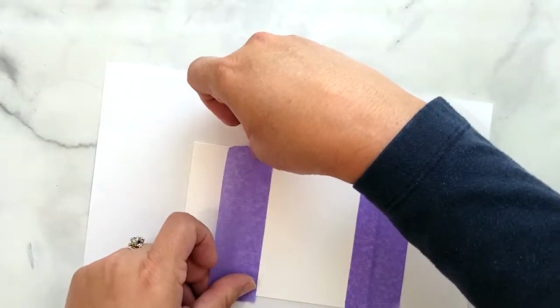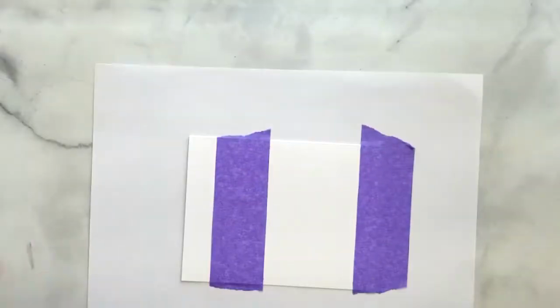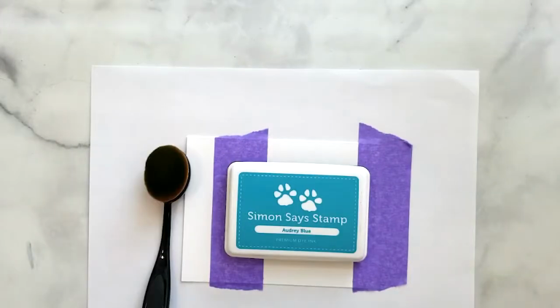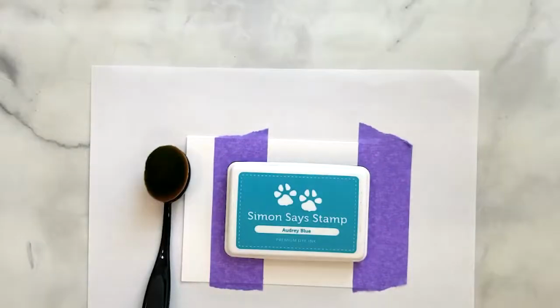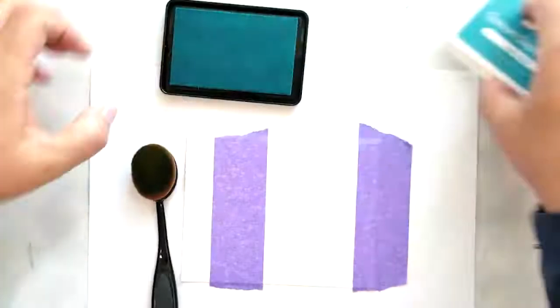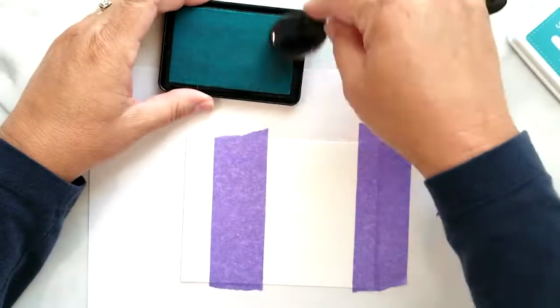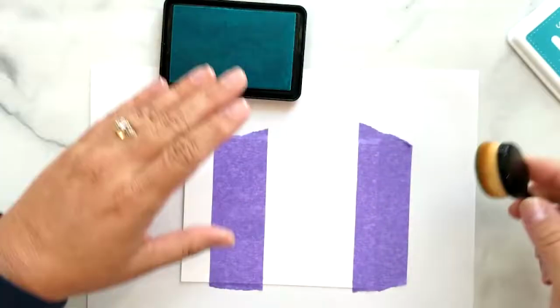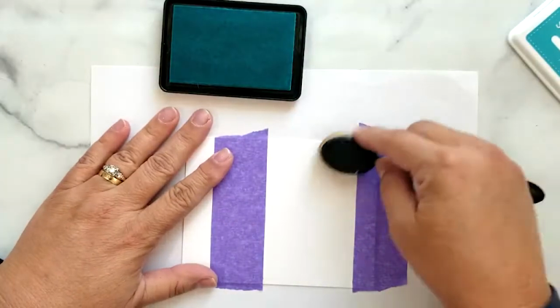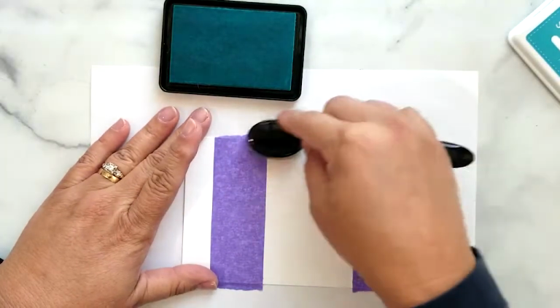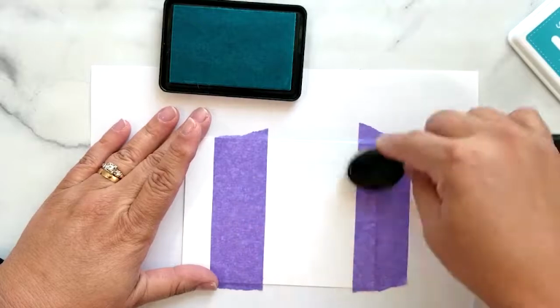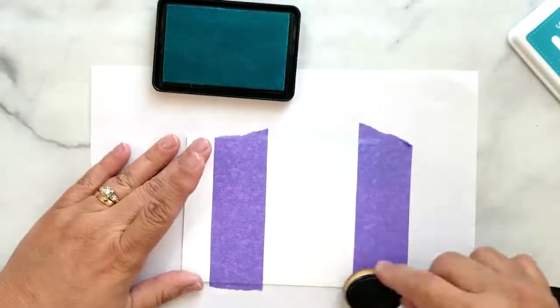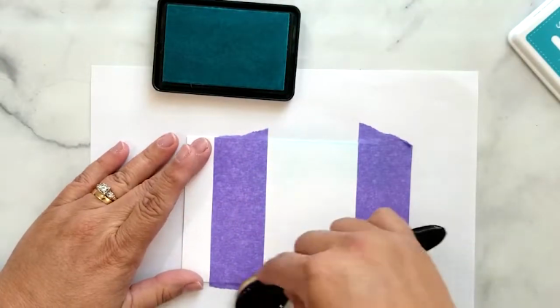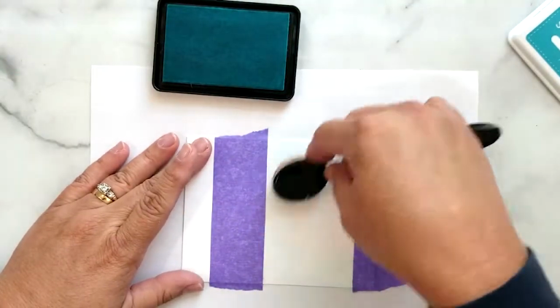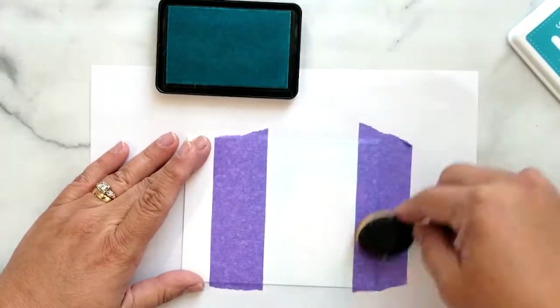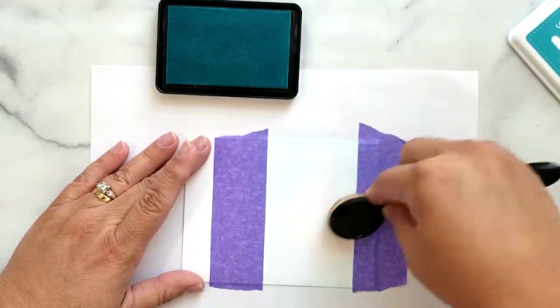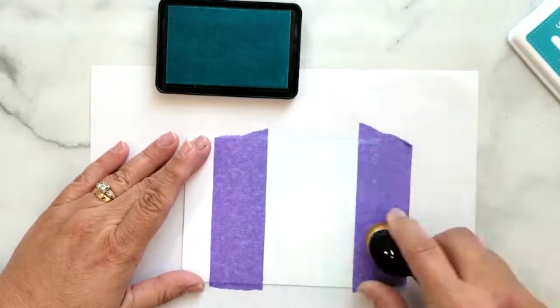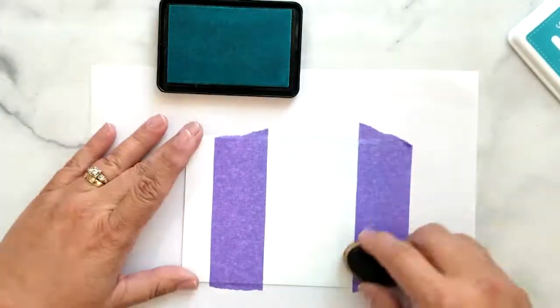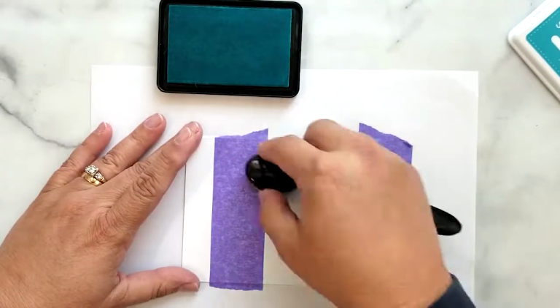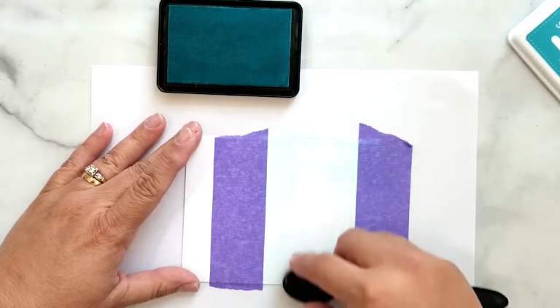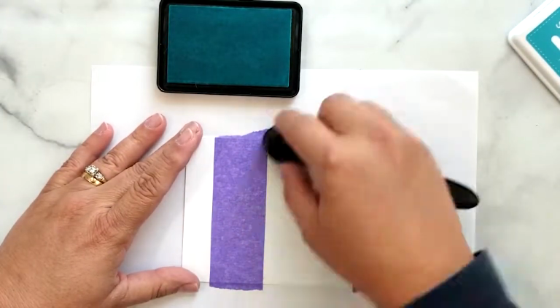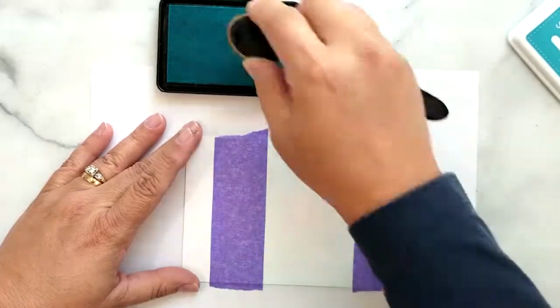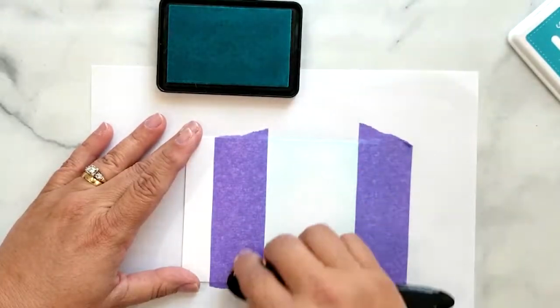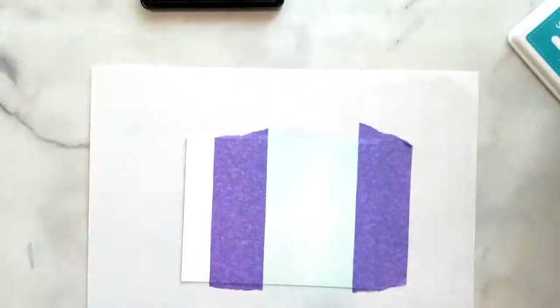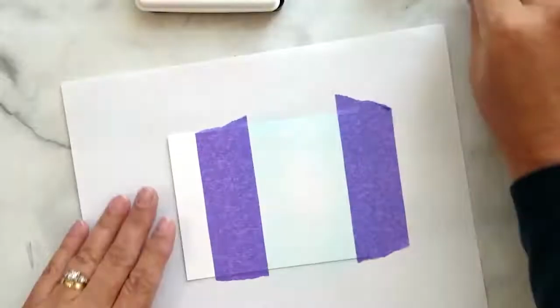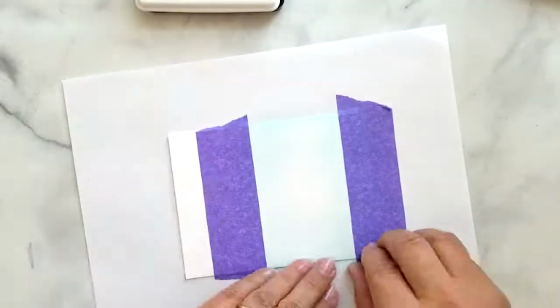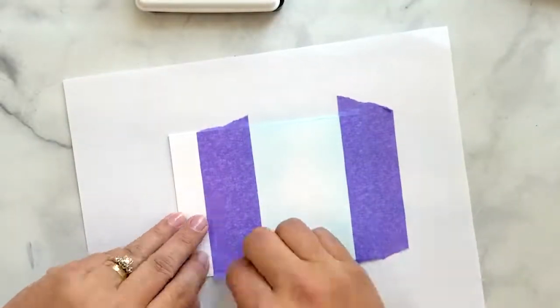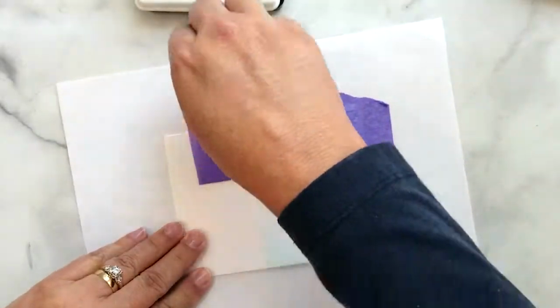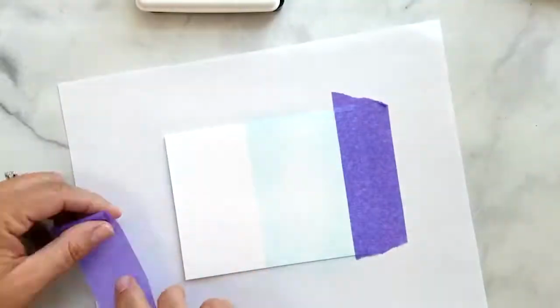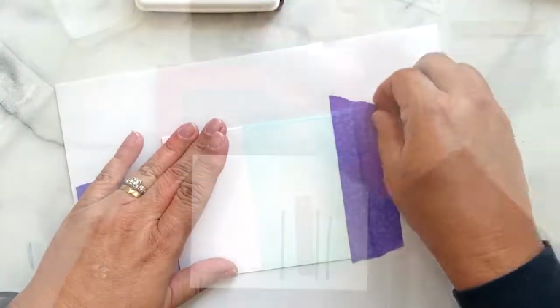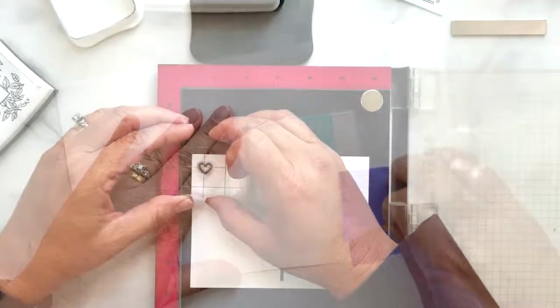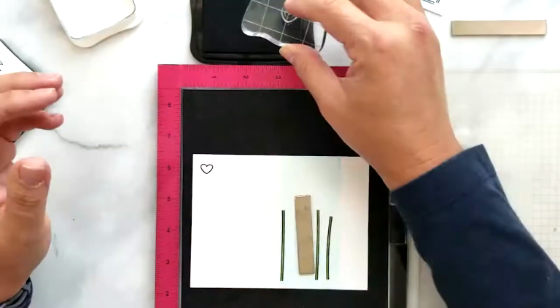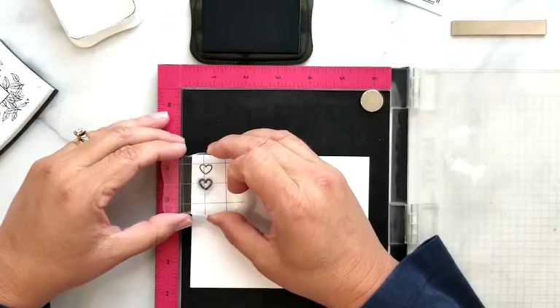I'm adding masking tape to a piece of 110-pound cardstock and I used a T-ruler to keep that masking tape straight. I'm using a blender brush to add a light layer of Simon Says Stamp Audrey Blue ink to my card base.